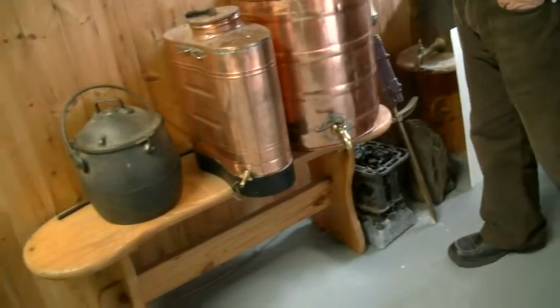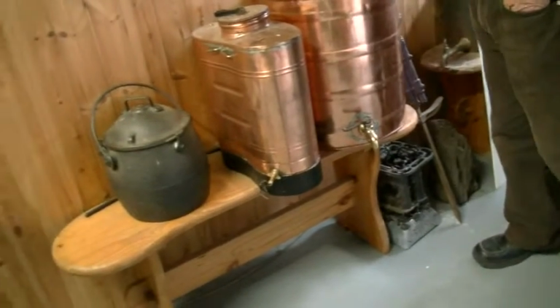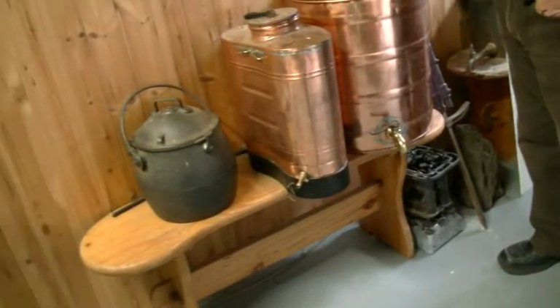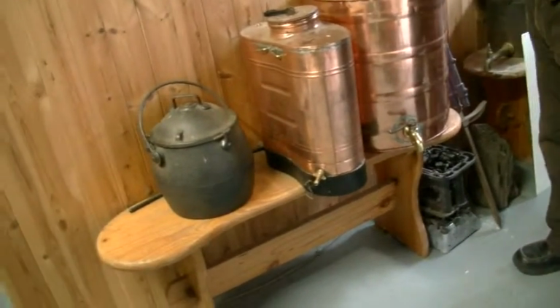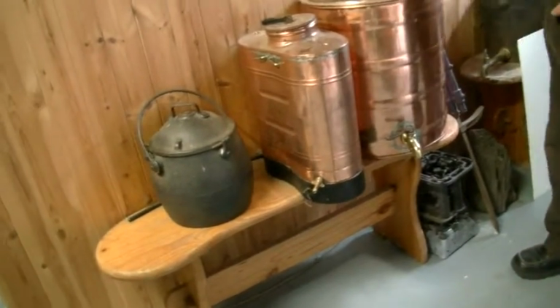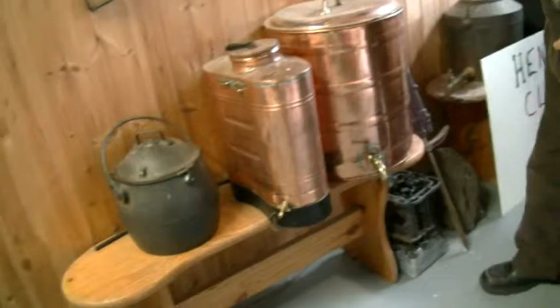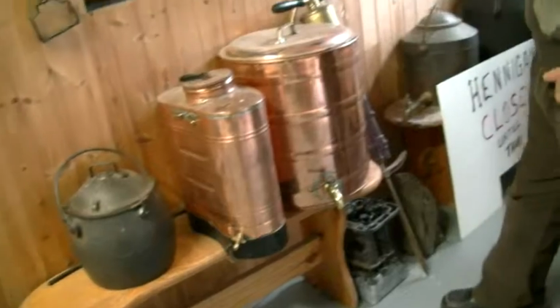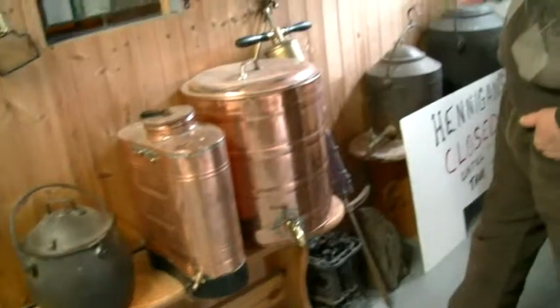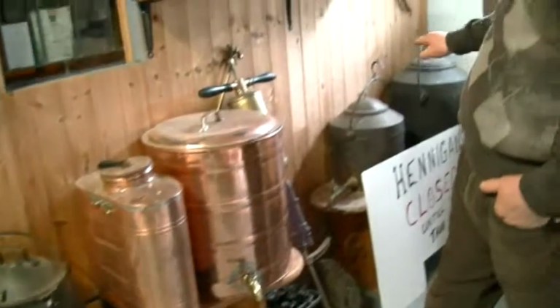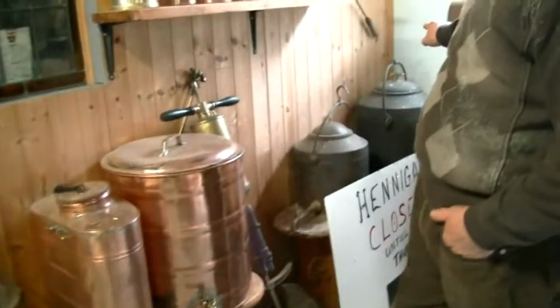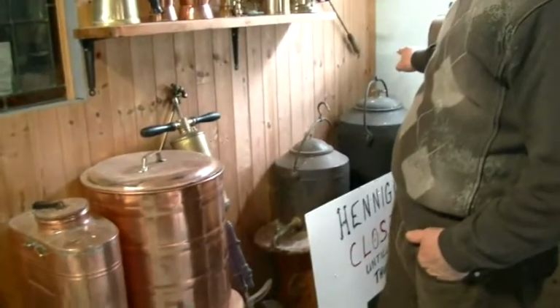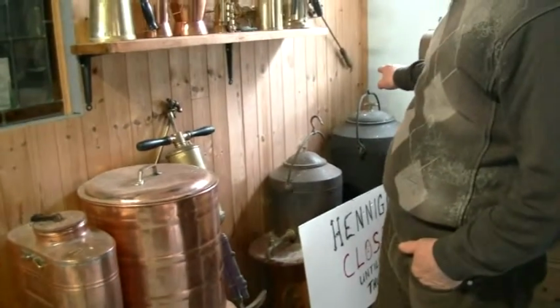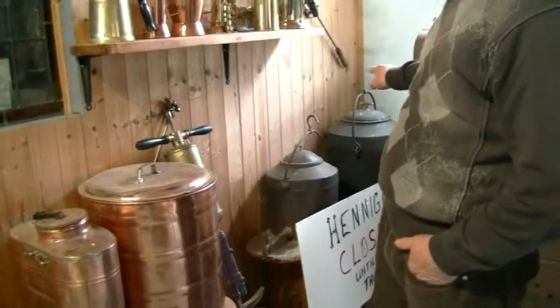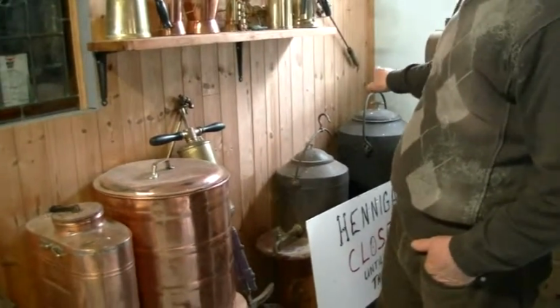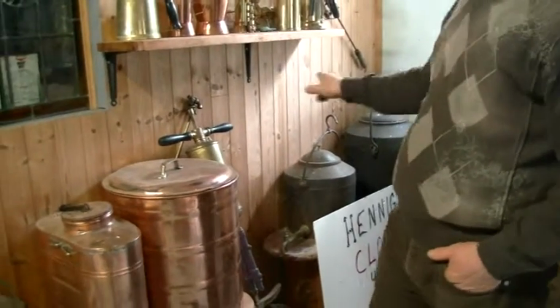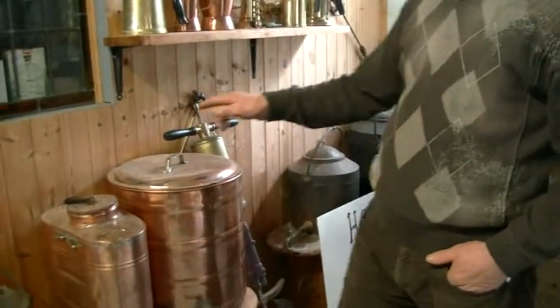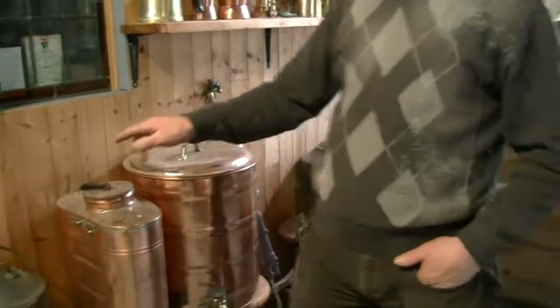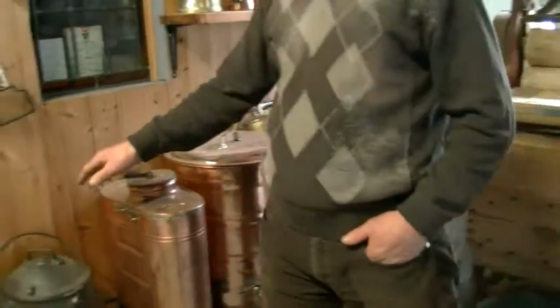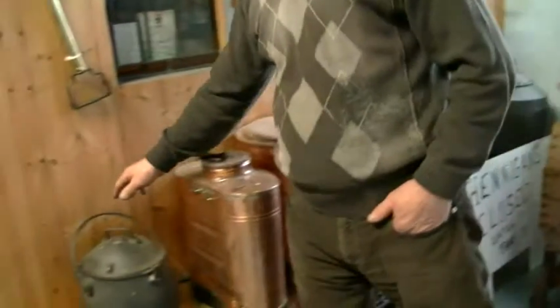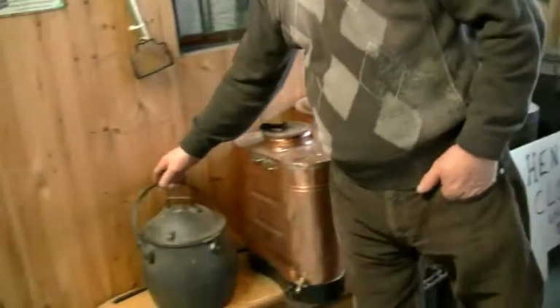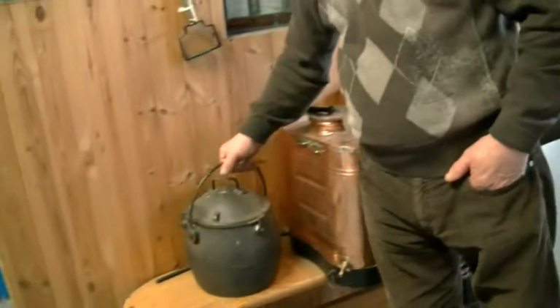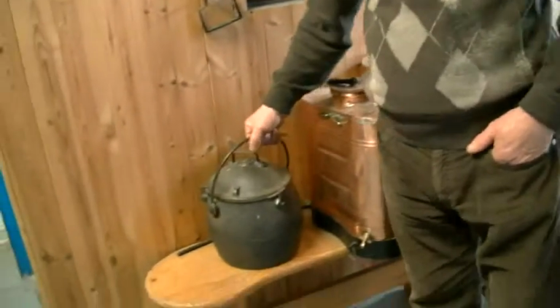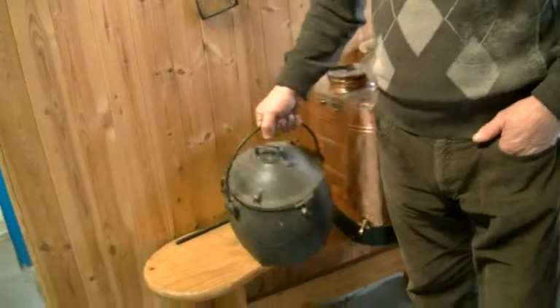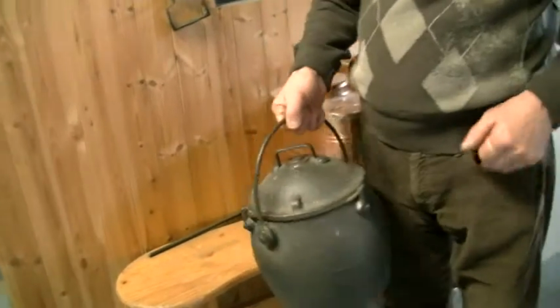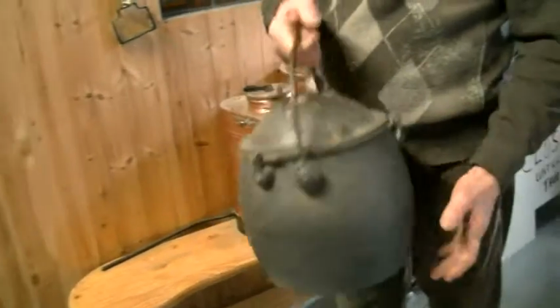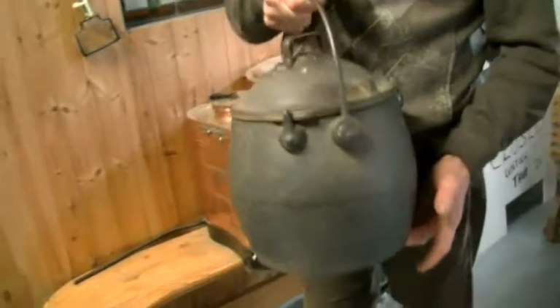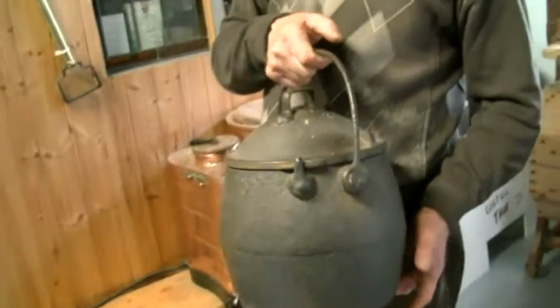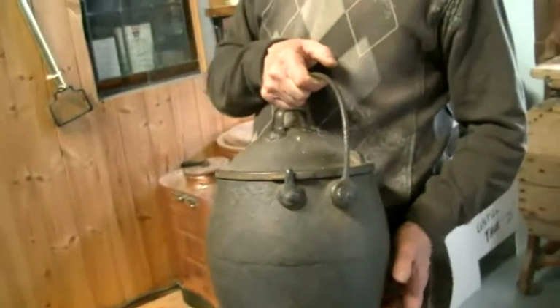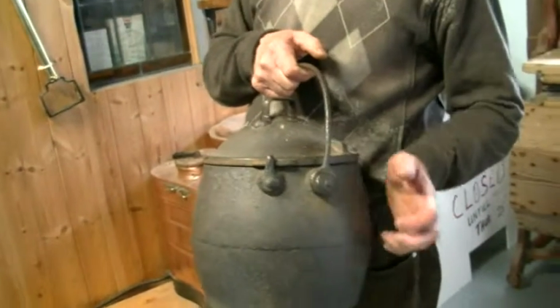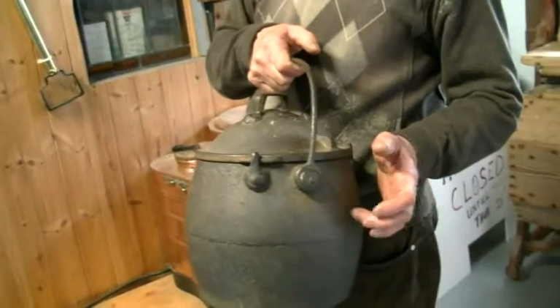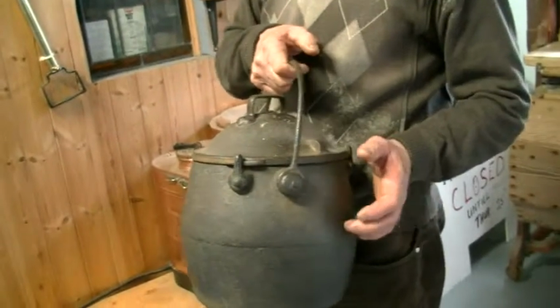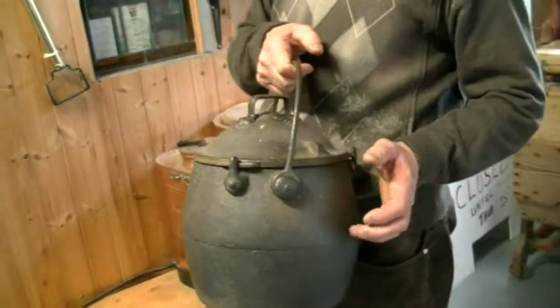On my right are two cast iron boilers for boiling water in the big house, and here's a cast iron pot dated 1820, nearly 200 years old.